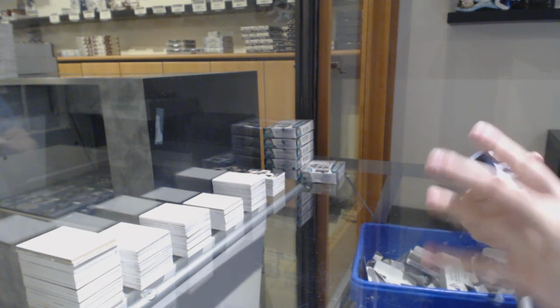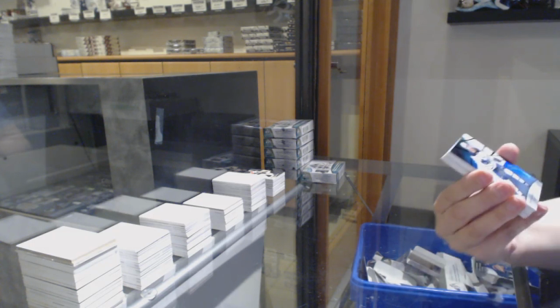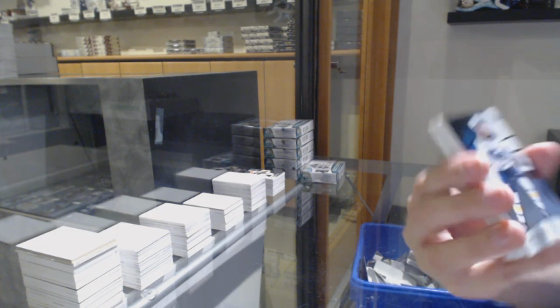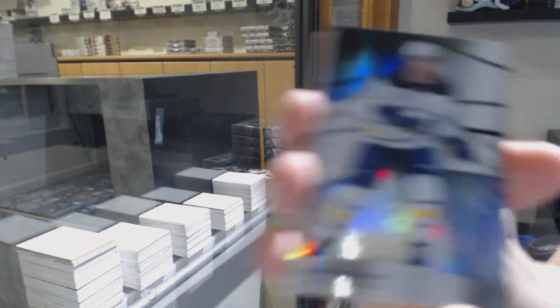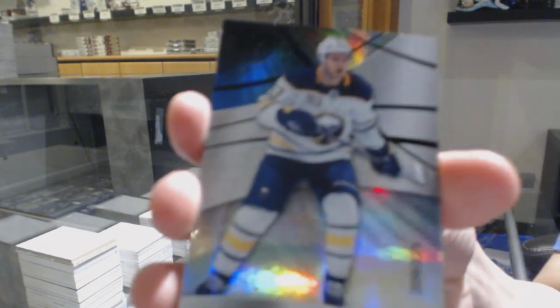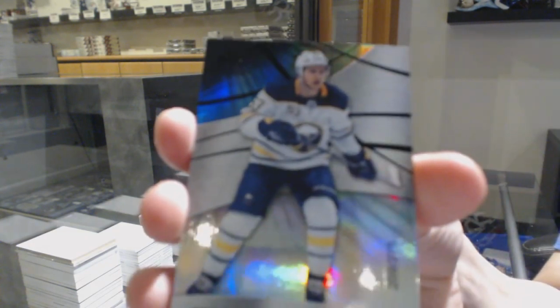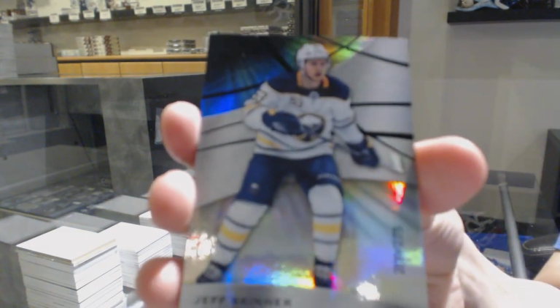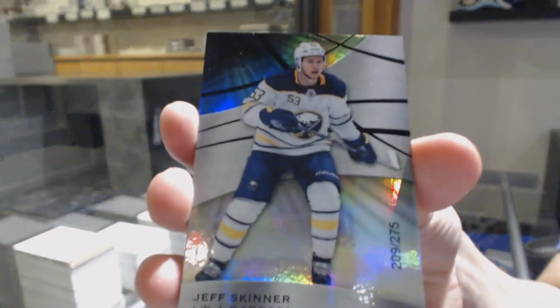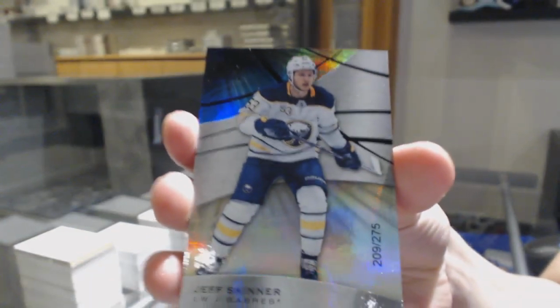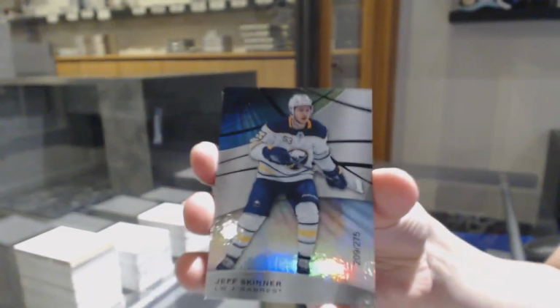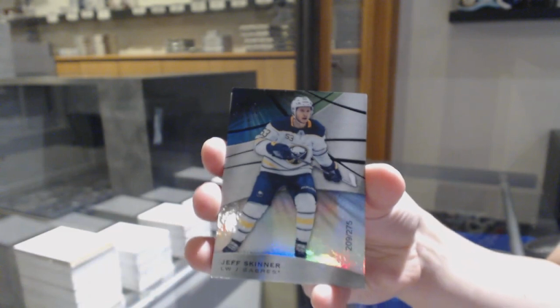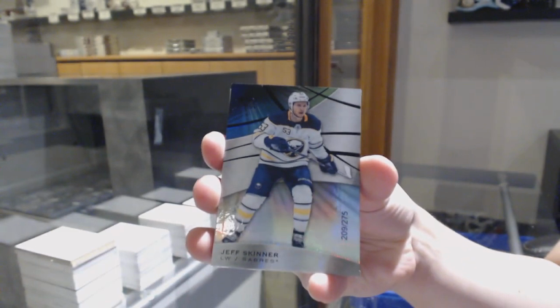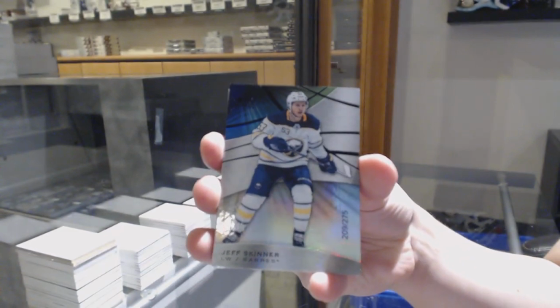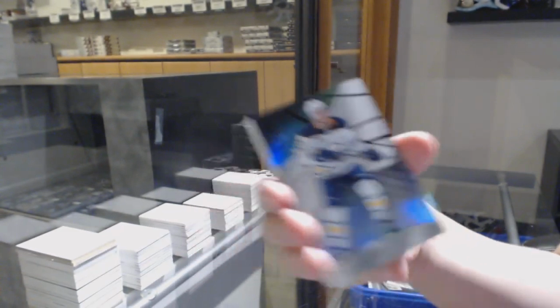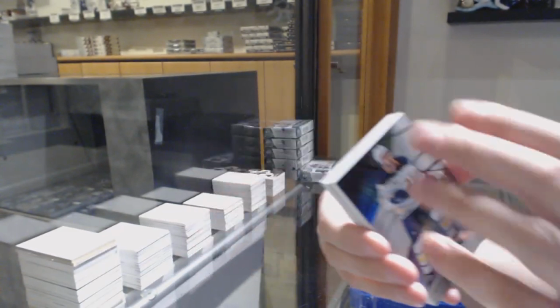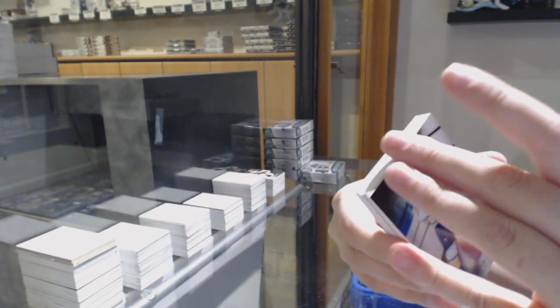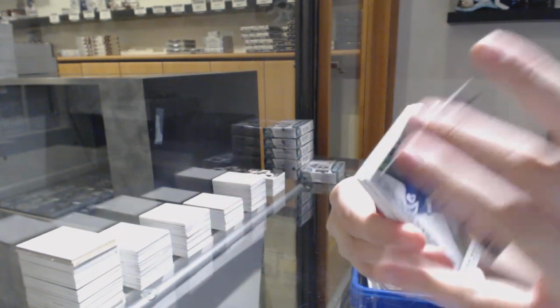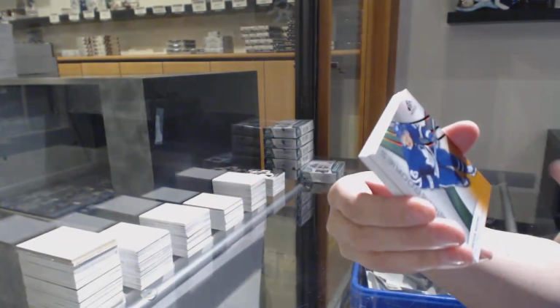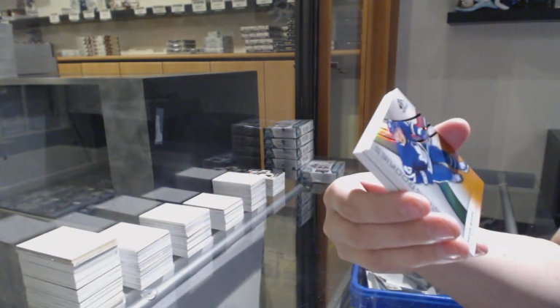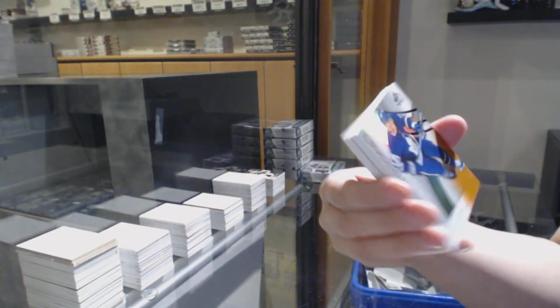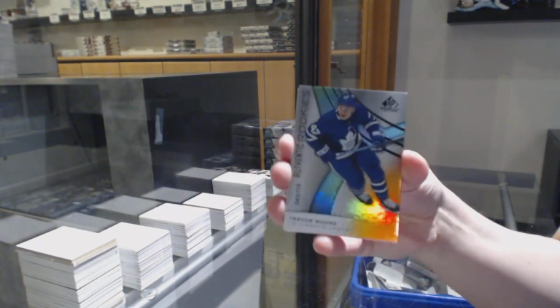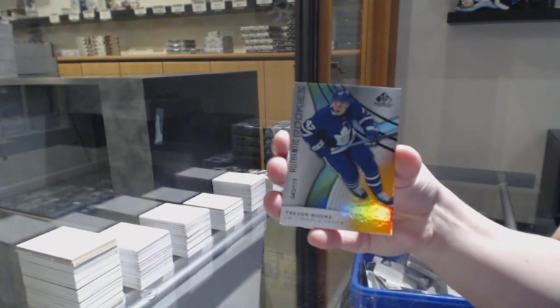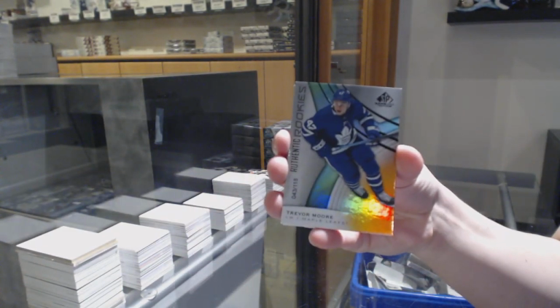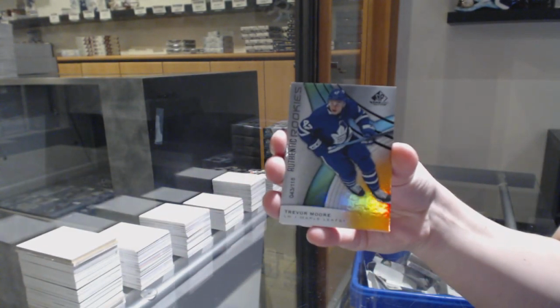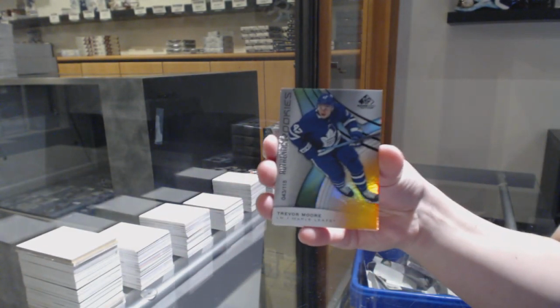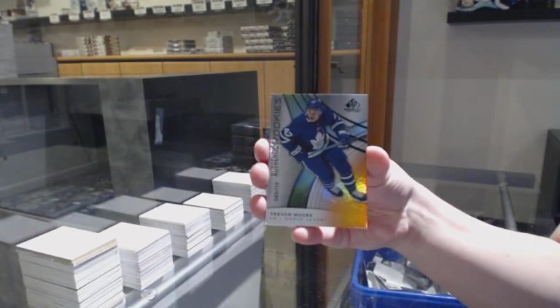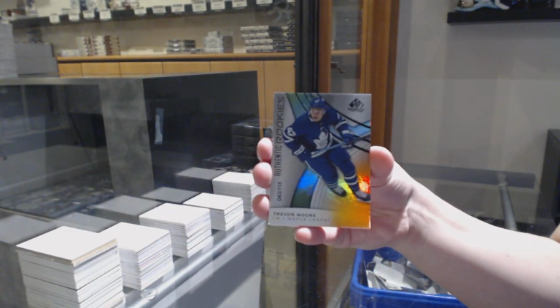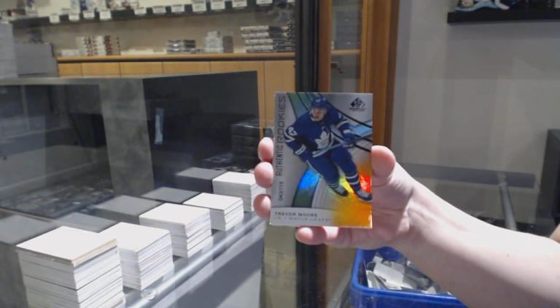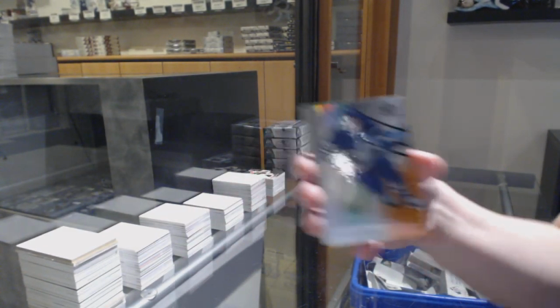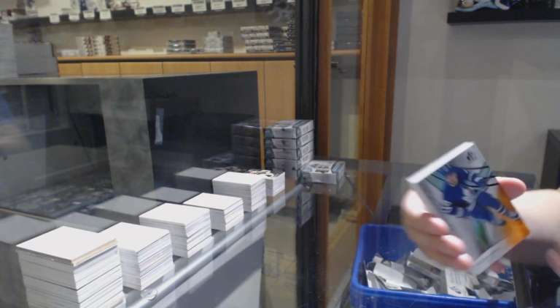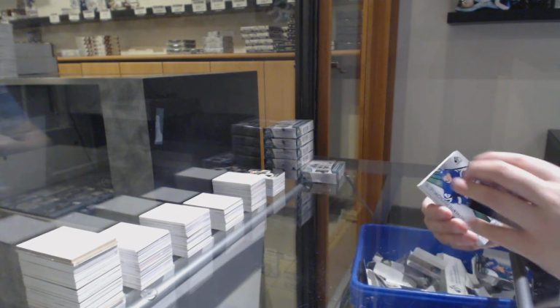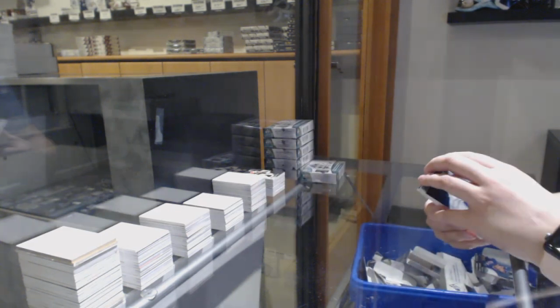We've got a rainbow number to 299 for the Bruins. We've got a rainbow number to 275 for Buffalo, Jeff Skinner. And orange number to 118 for the Toronto Maple Leafs, Trevor Moore.